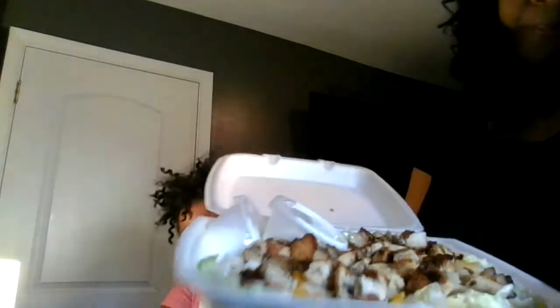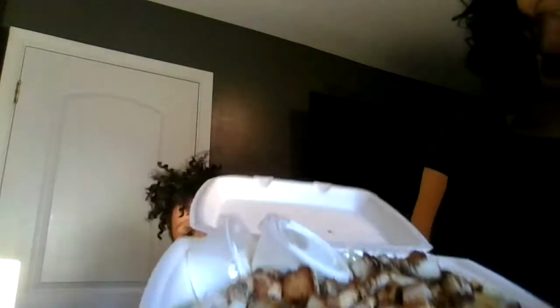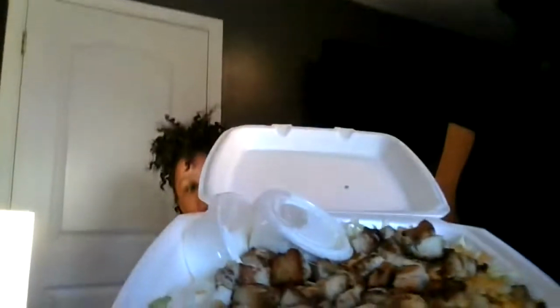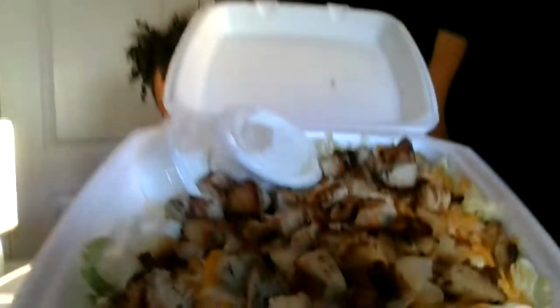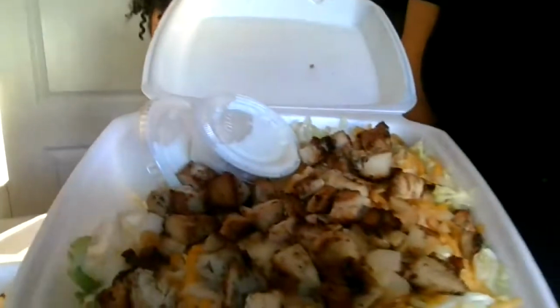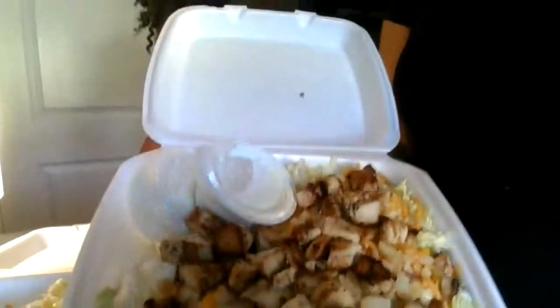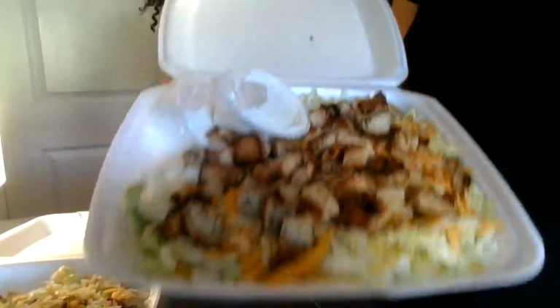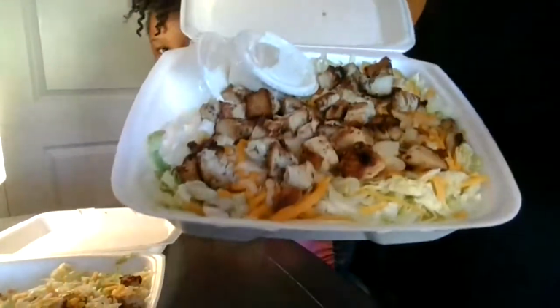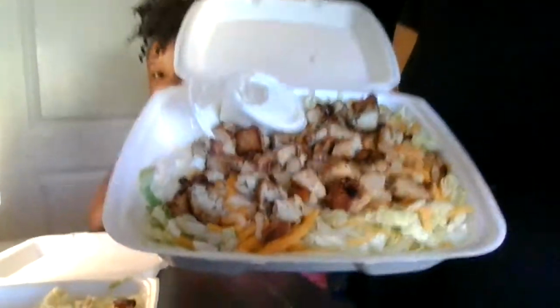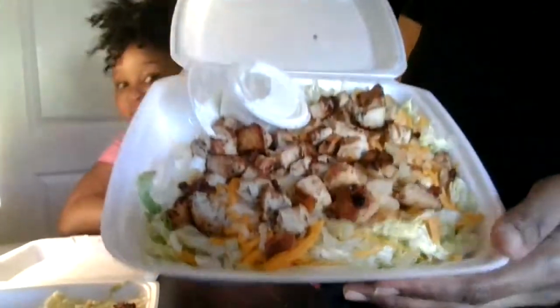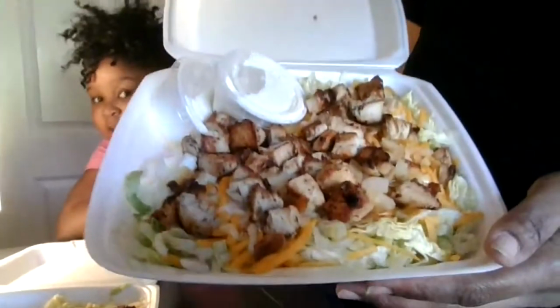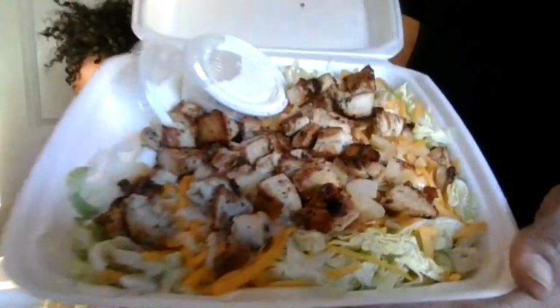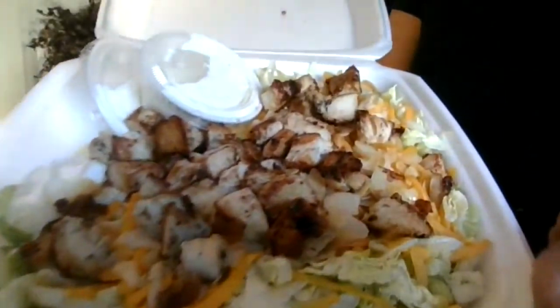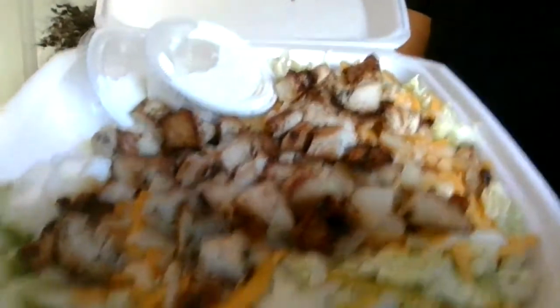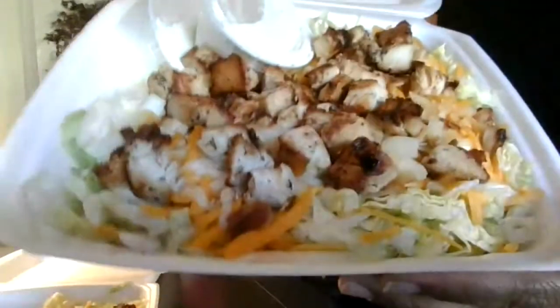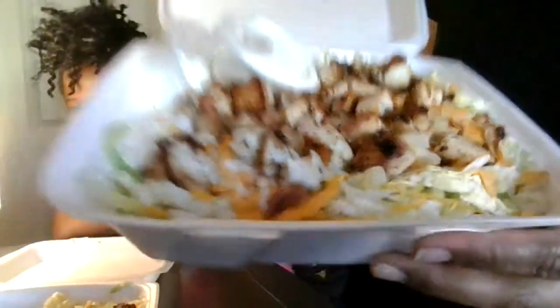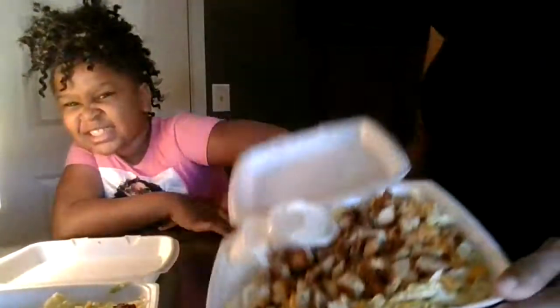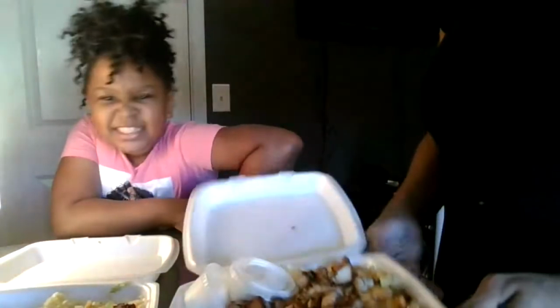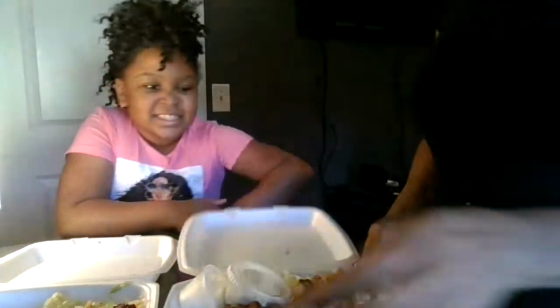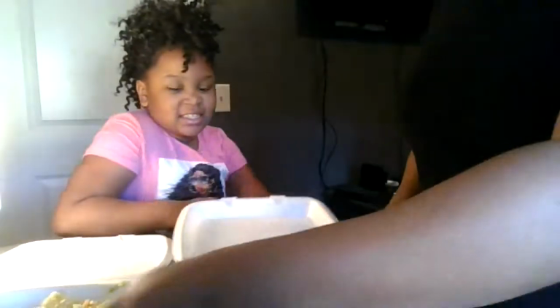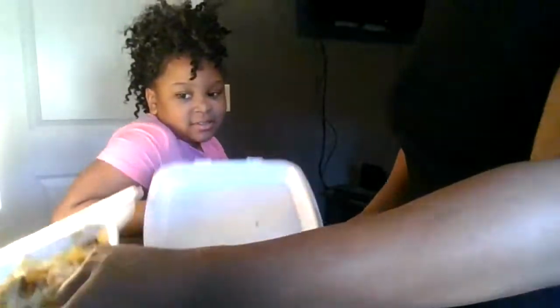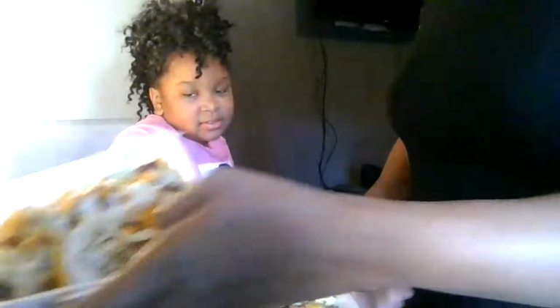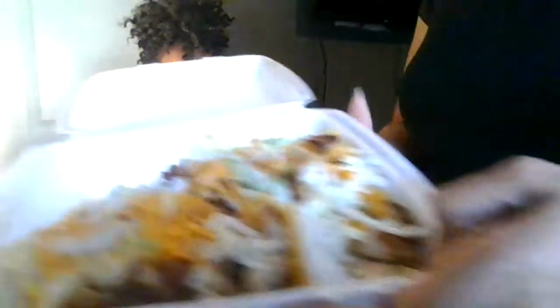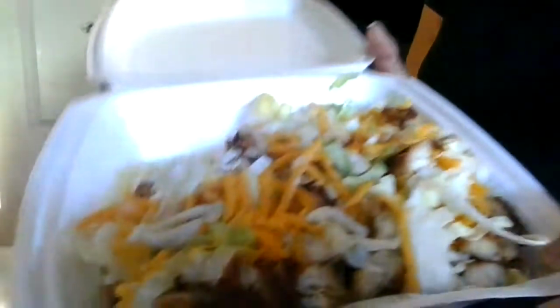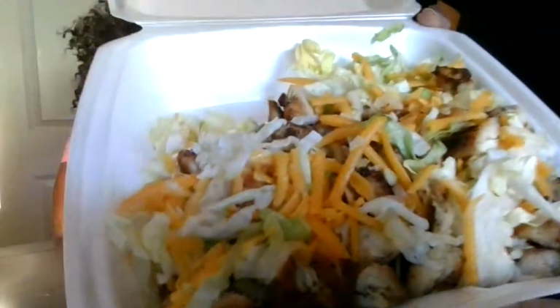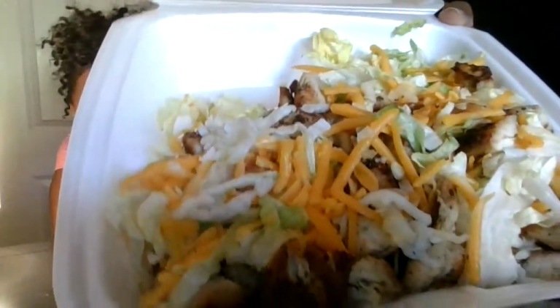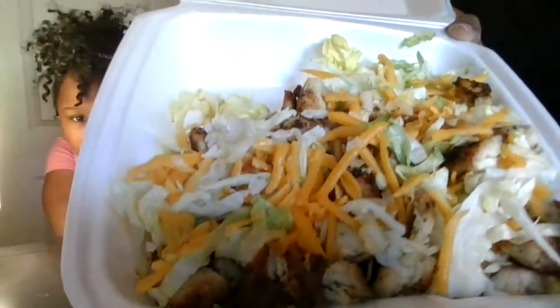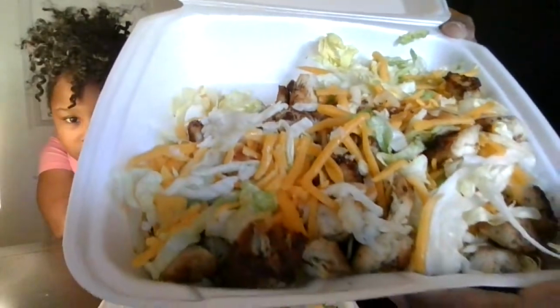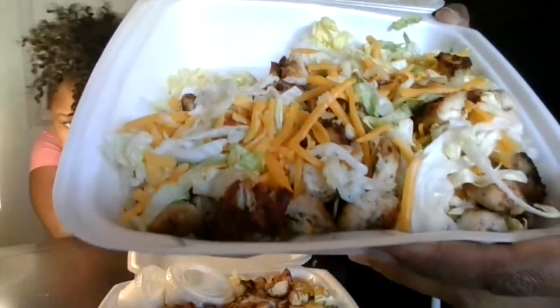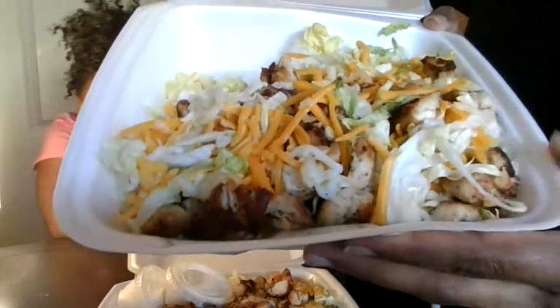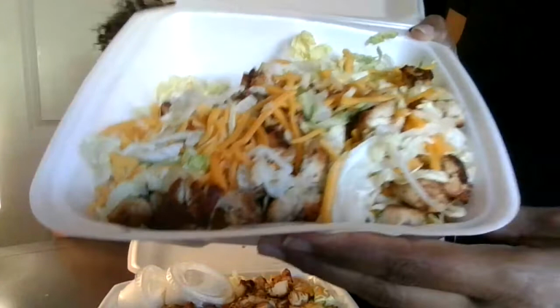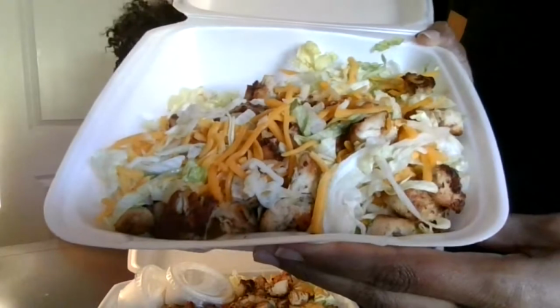Guys, we're still trying to find the pop rocks — right there looks good. We're still trying to find it. That looks good as well. She's been mixing it around.